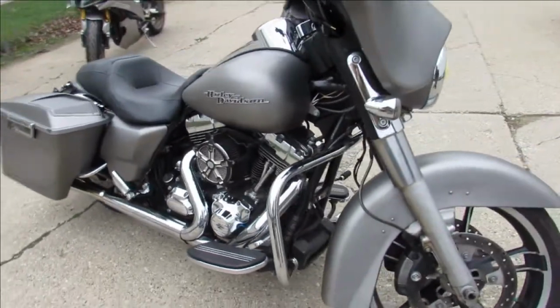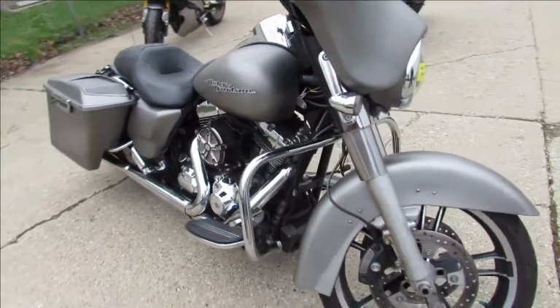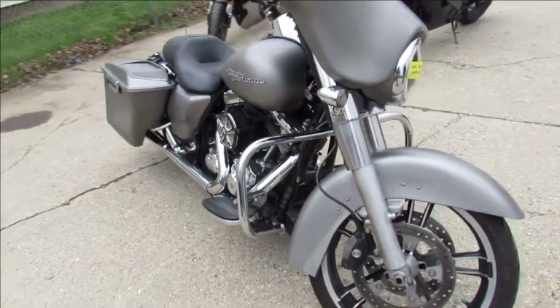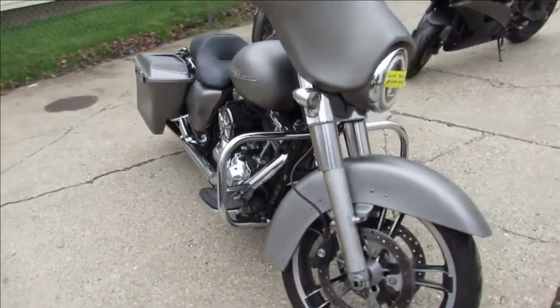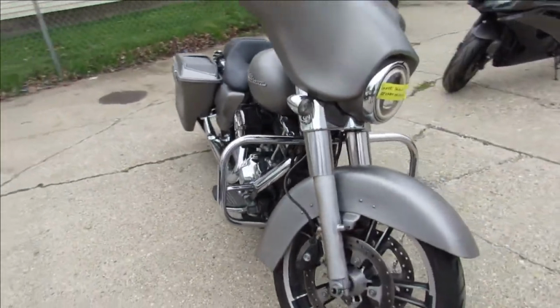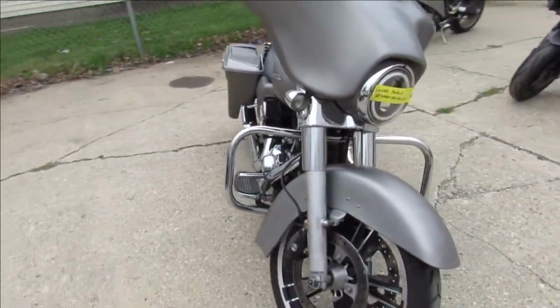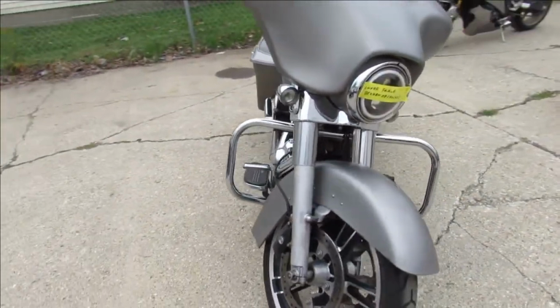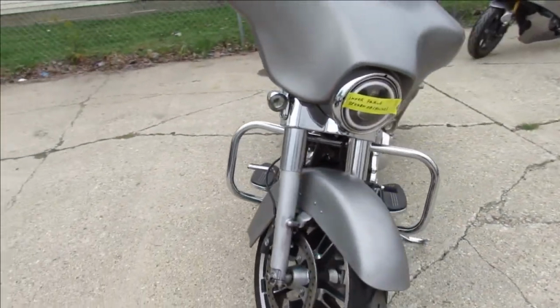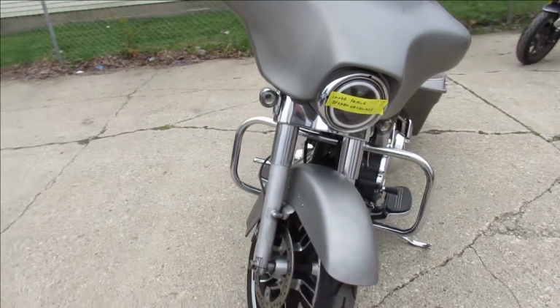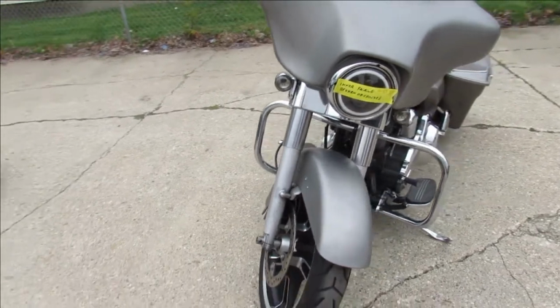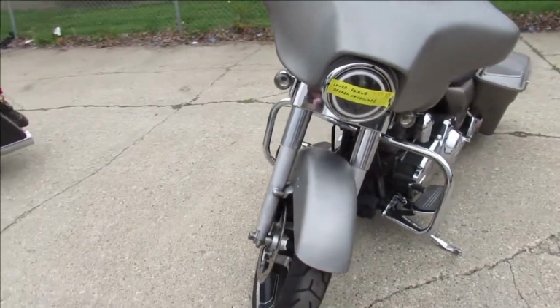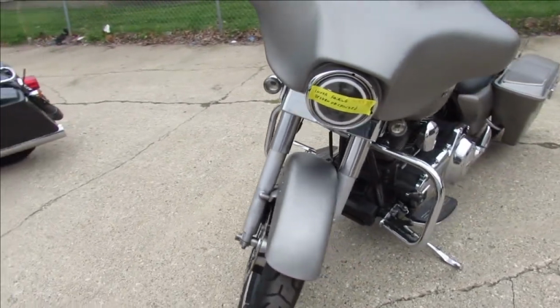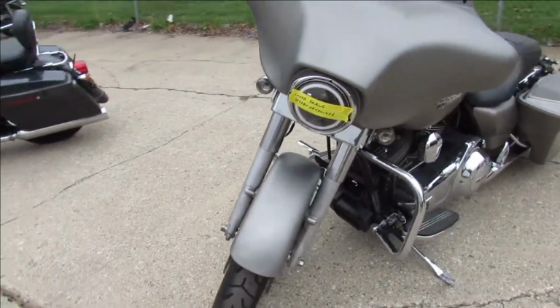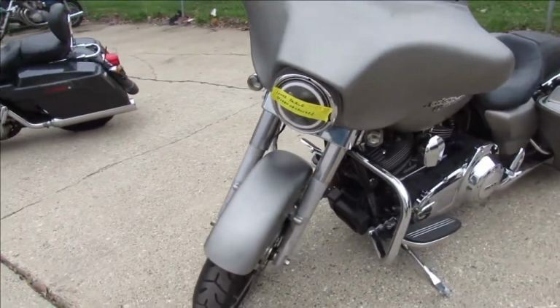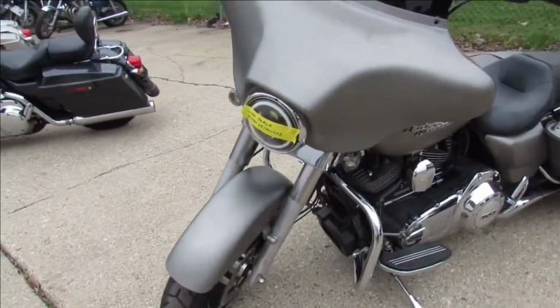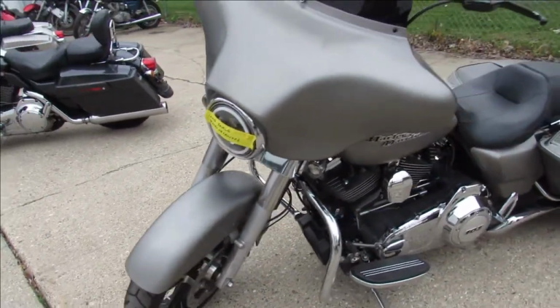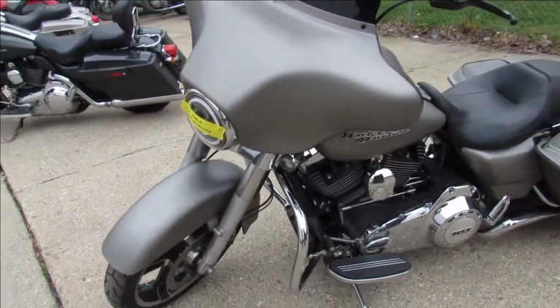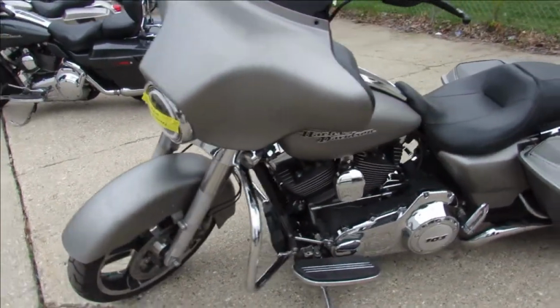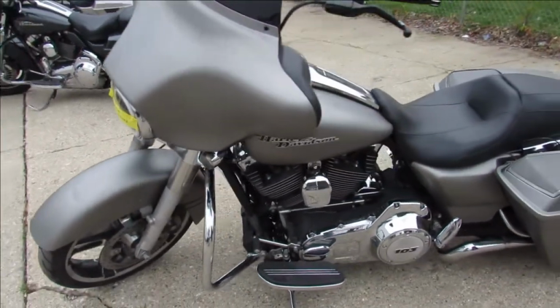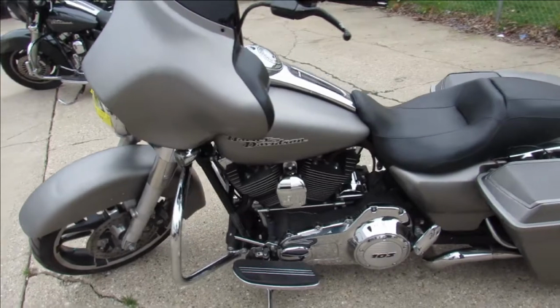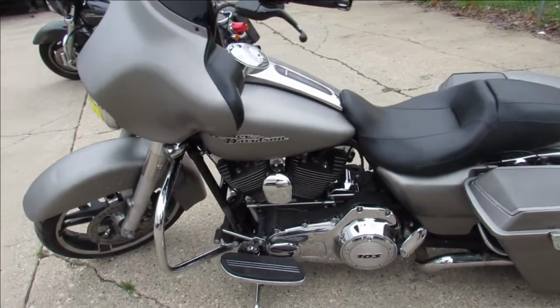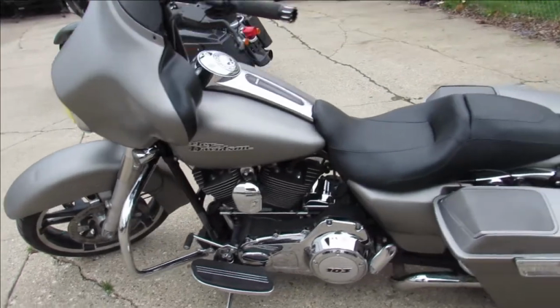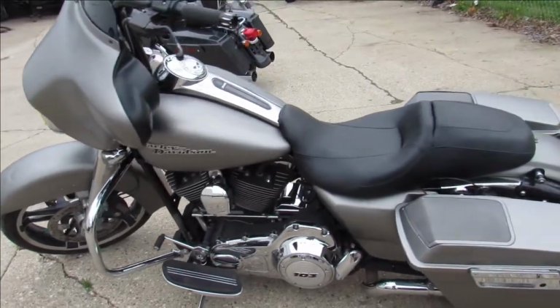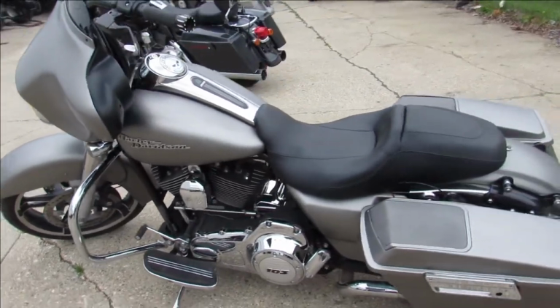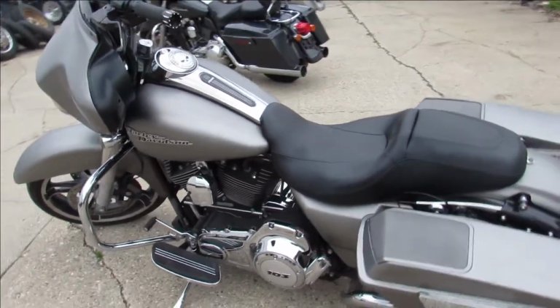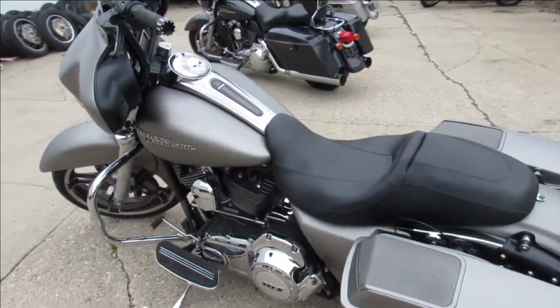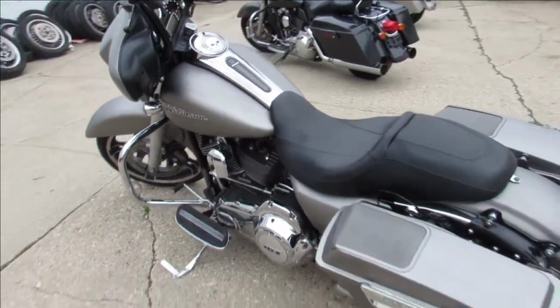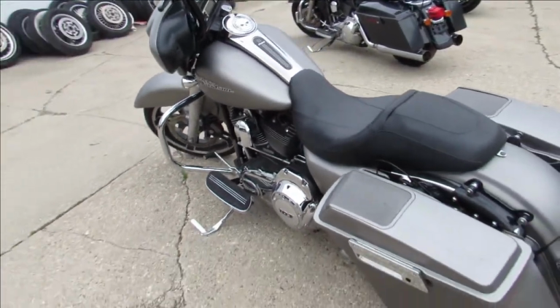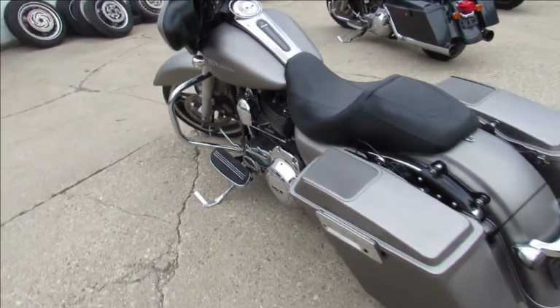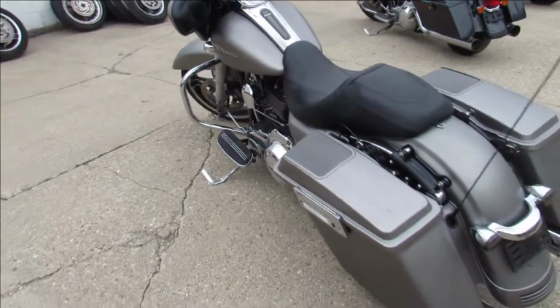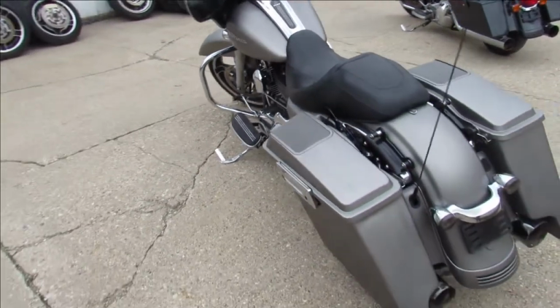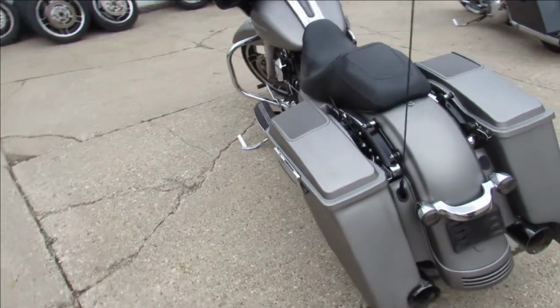This one here is a 2012 Street Glide for sale. Comes in denim gray — it's a sharp color. It's got extended bags with speakers in the grills. It's got a few cosmetic bumps and bruises, but this one runs strong. It's a 2012 Street Glide, only $11,999.